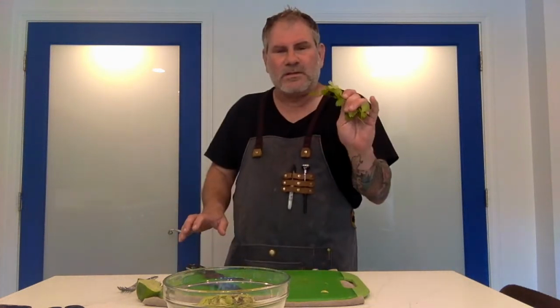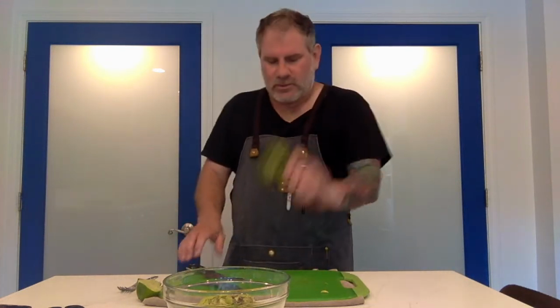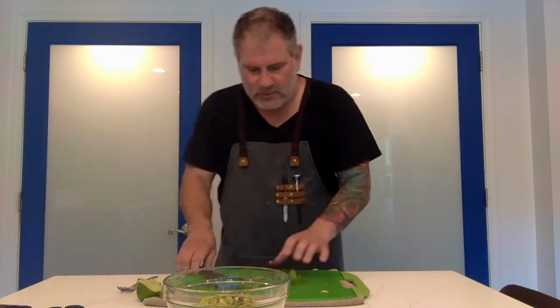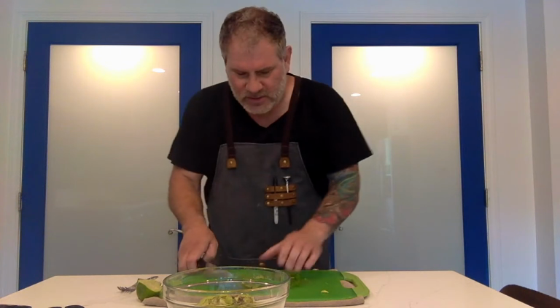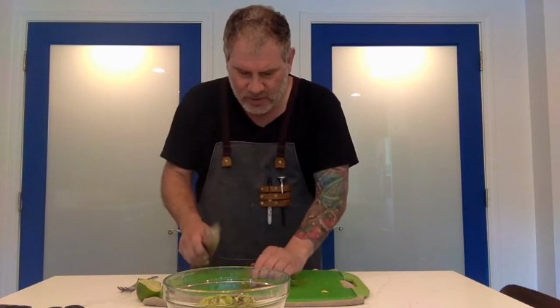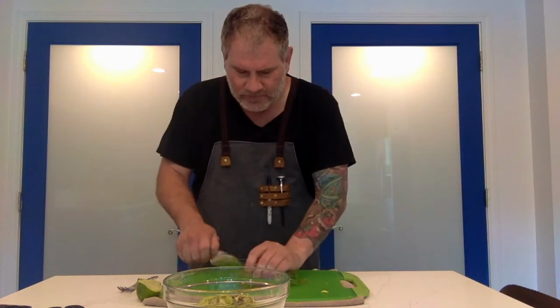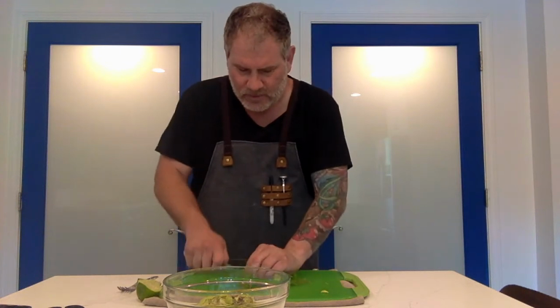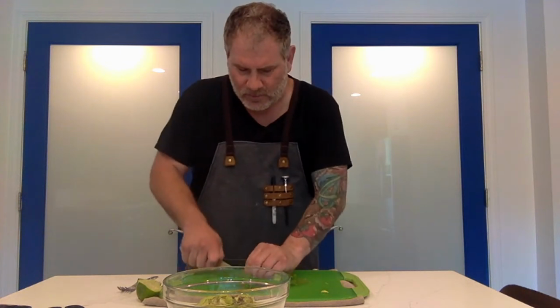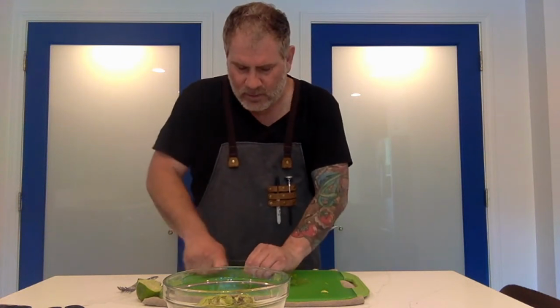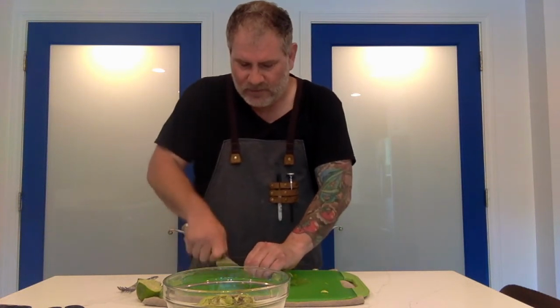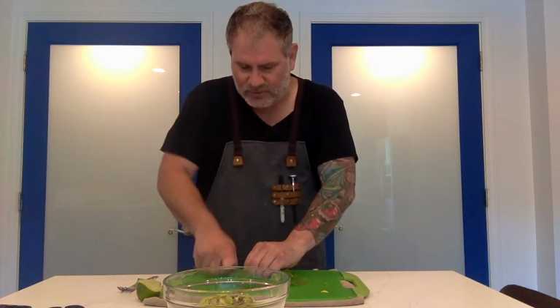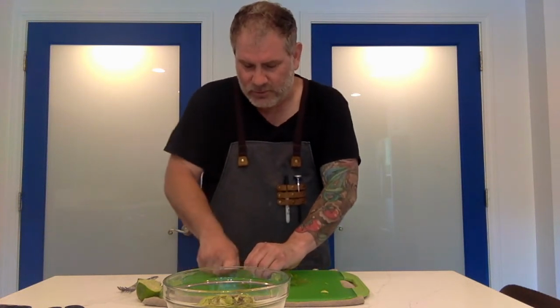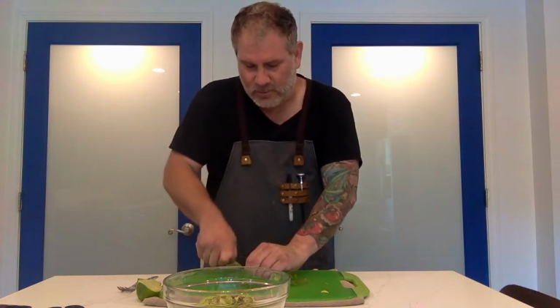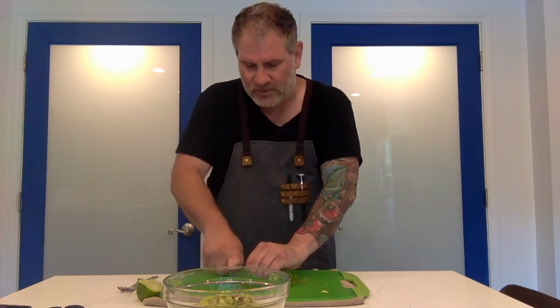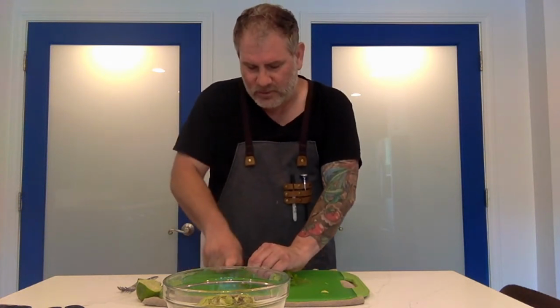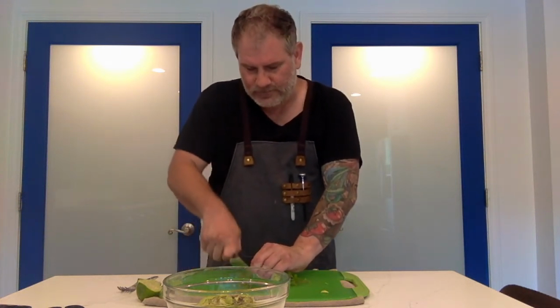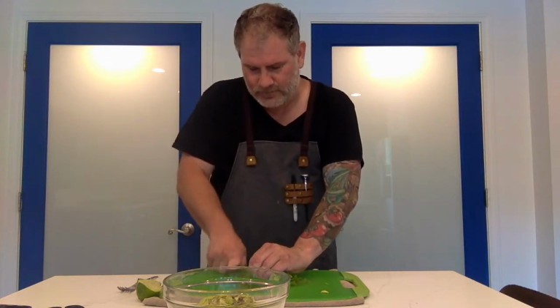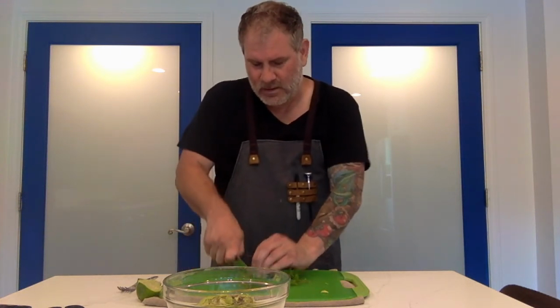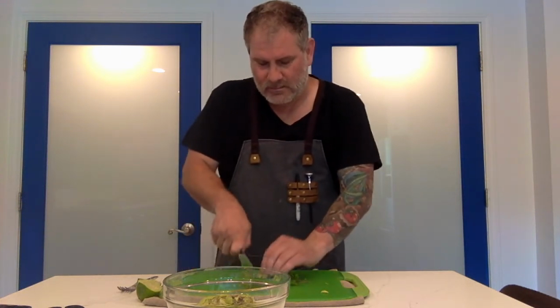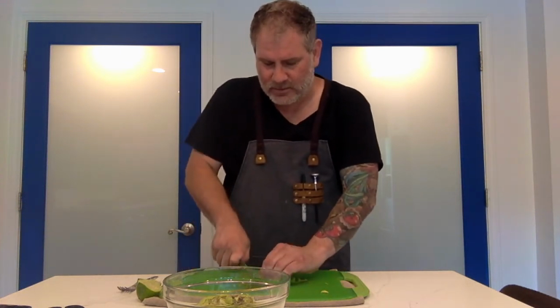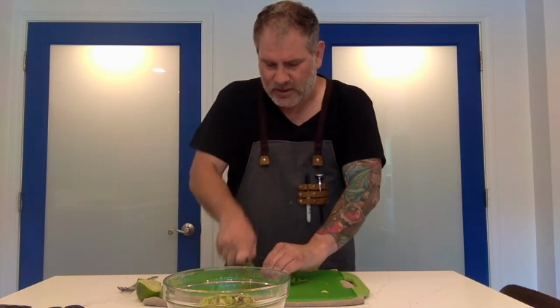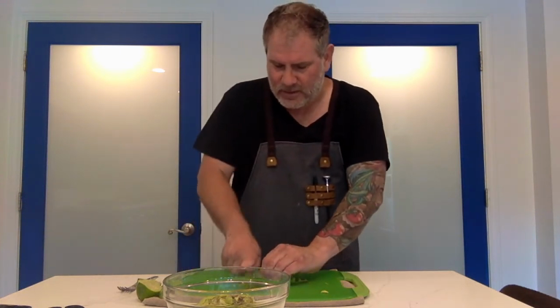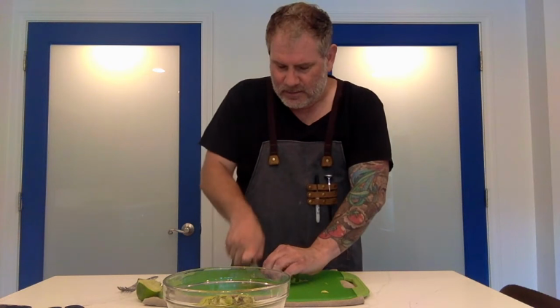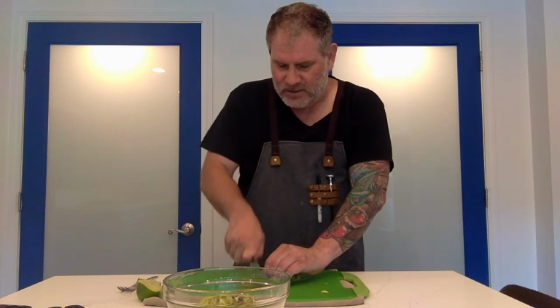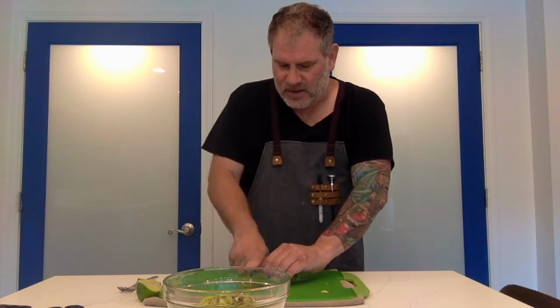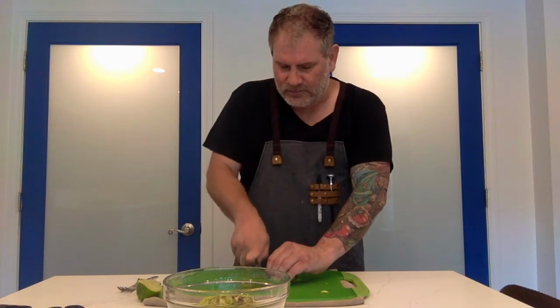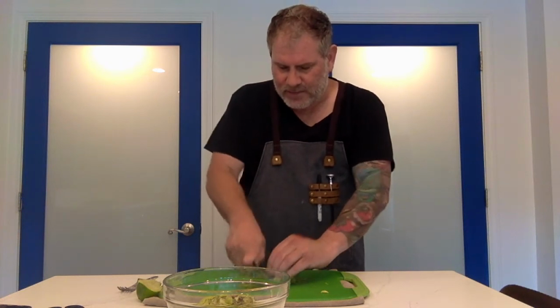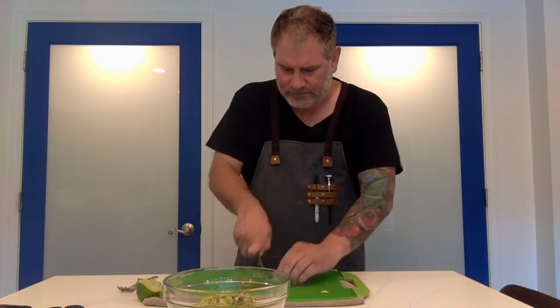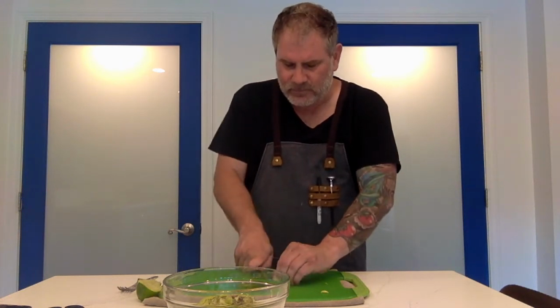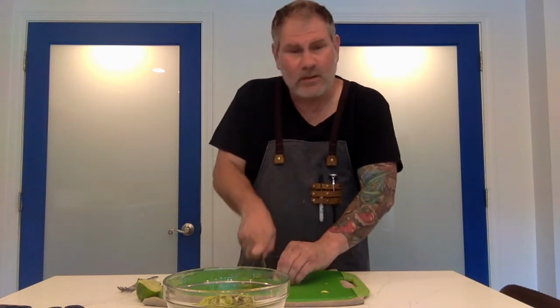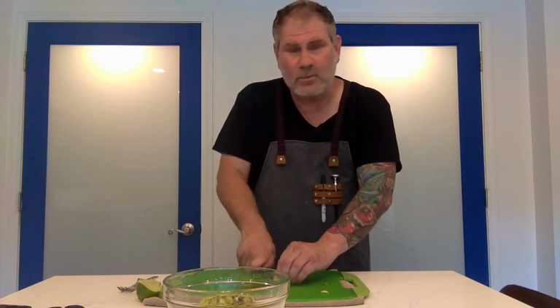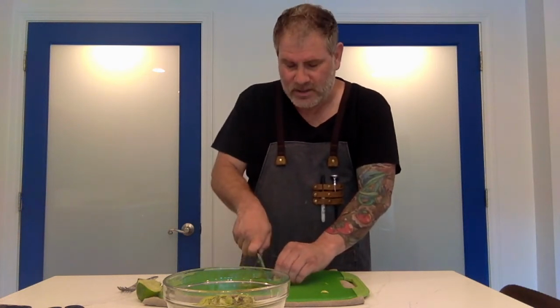Cilantro — fresh out of the garden, or fresh from the grocery, whatever you want to do. Matters not. I'm just going to give that a rough chop and it's going right in.